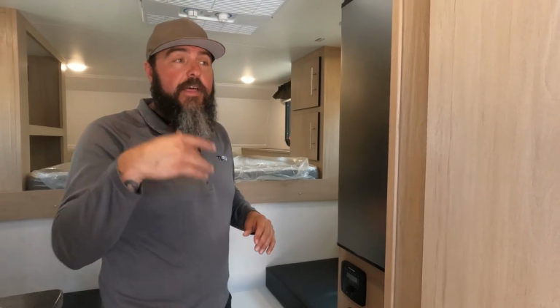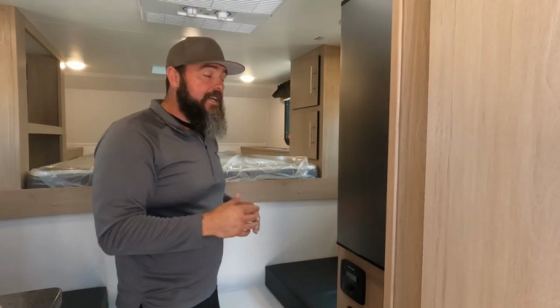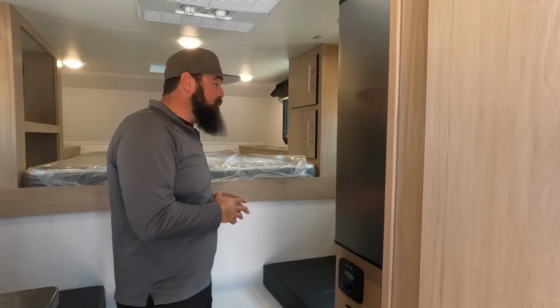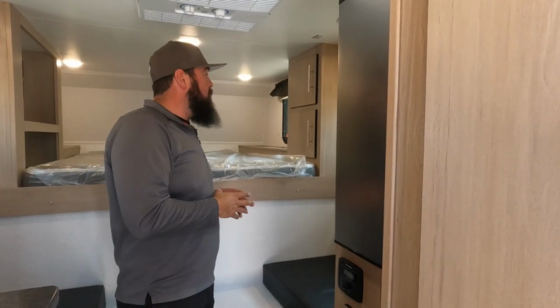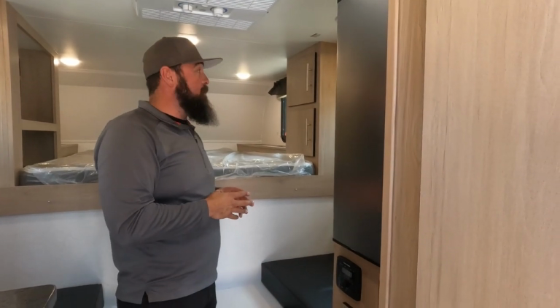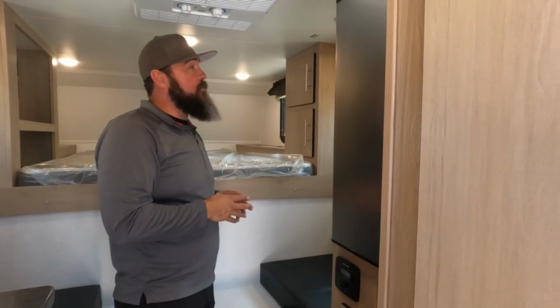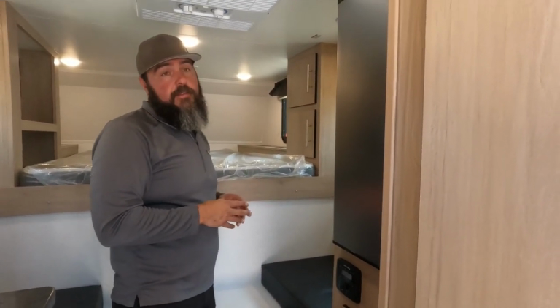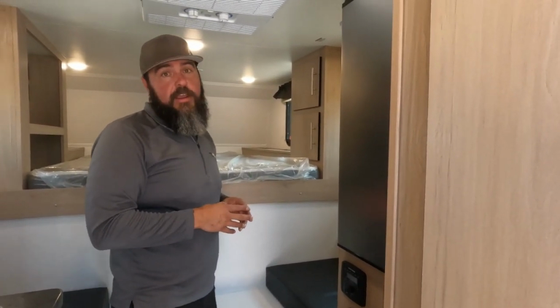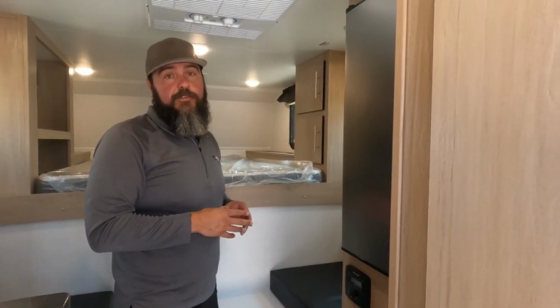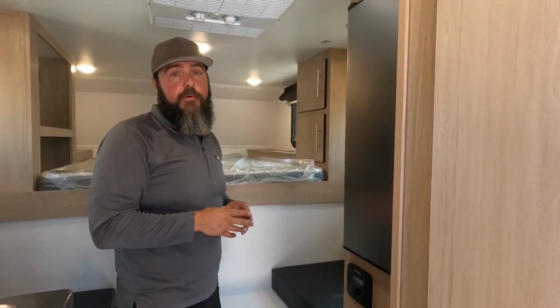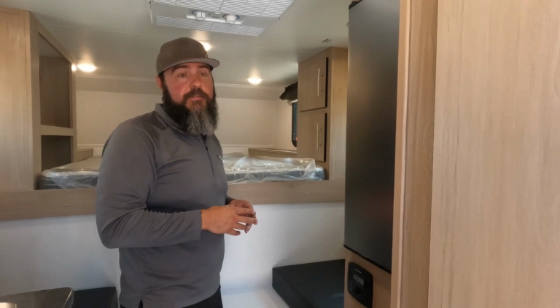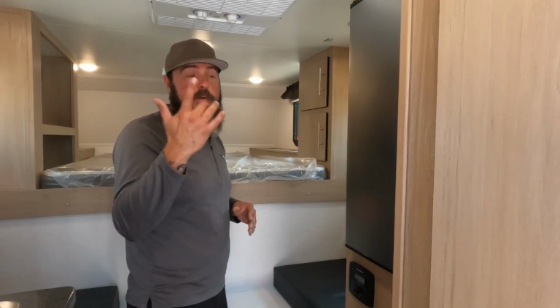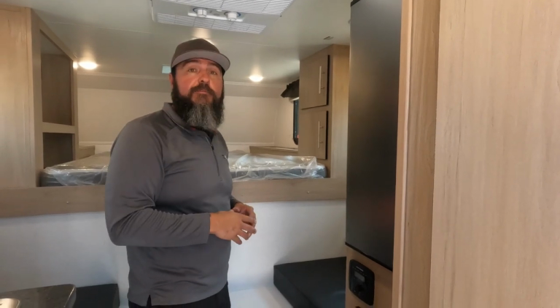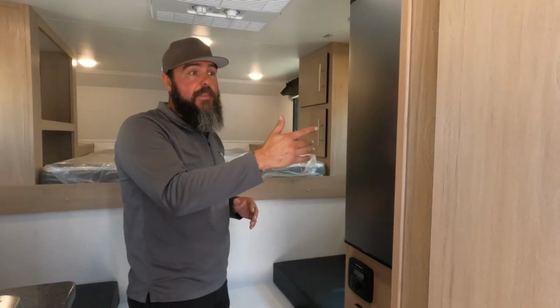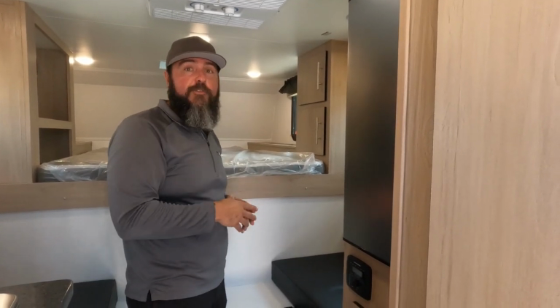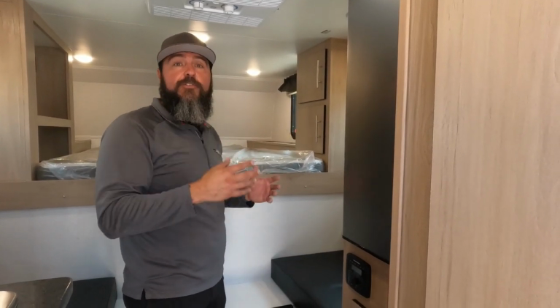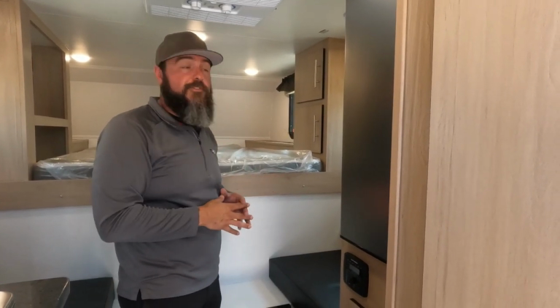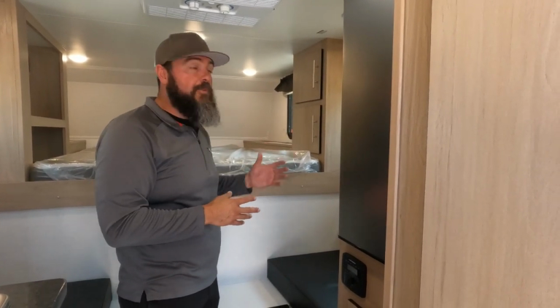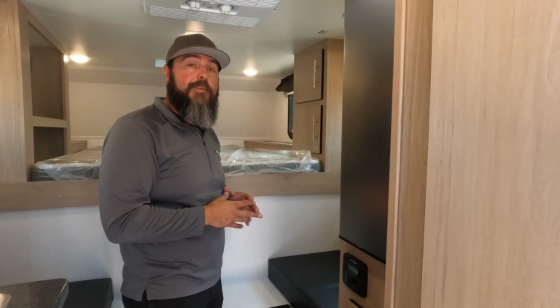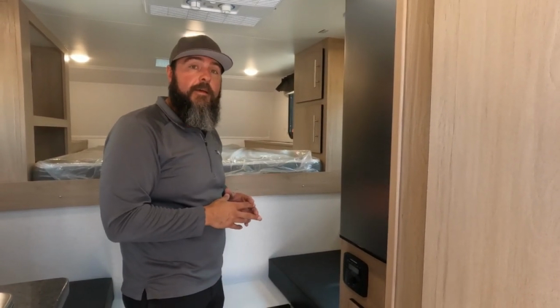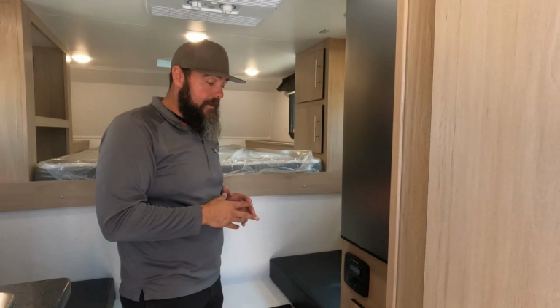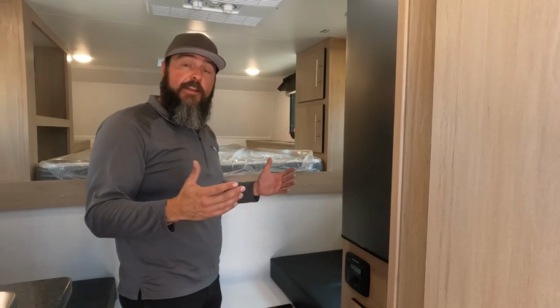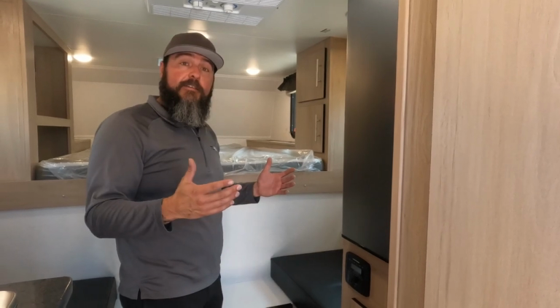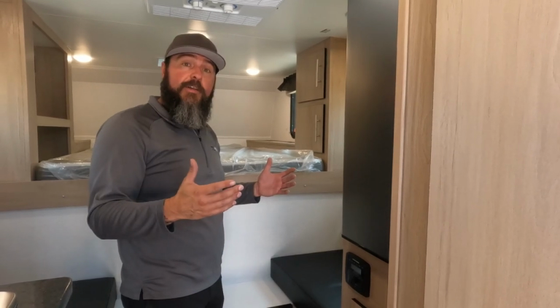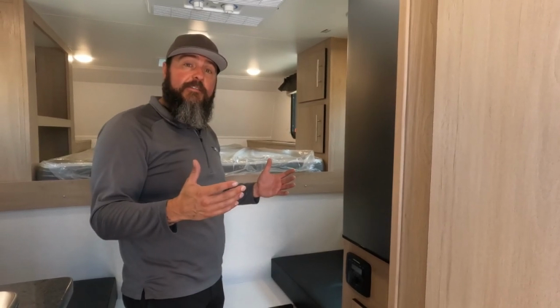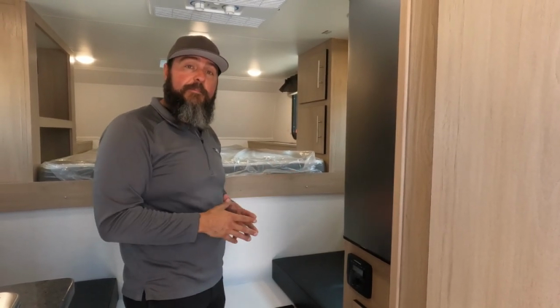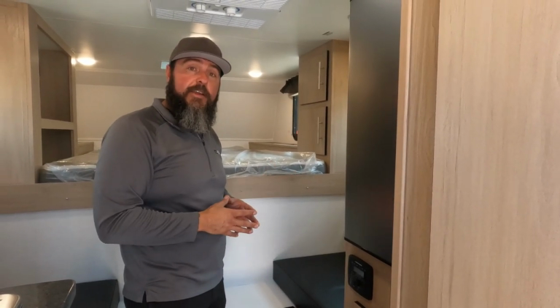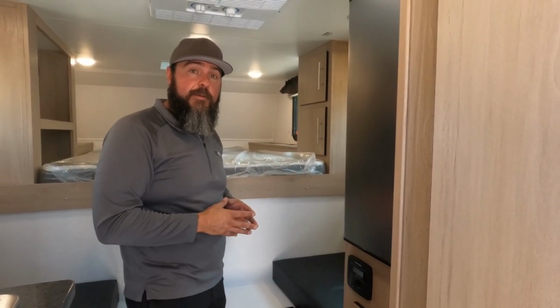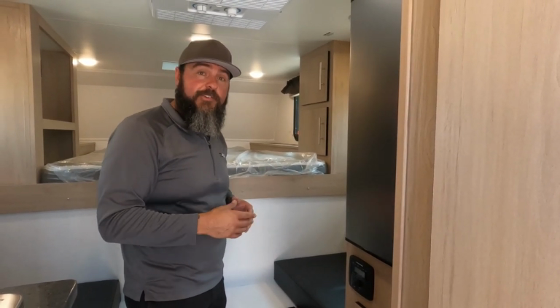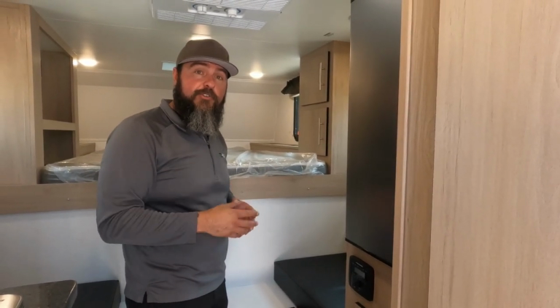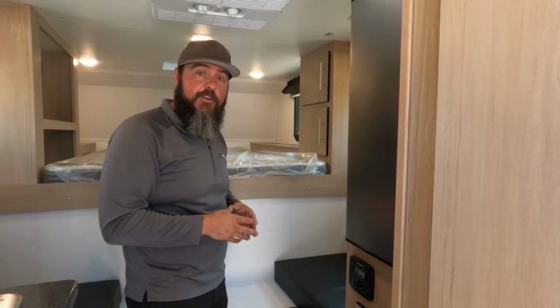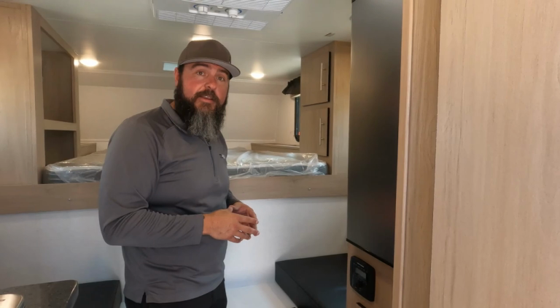All LED lights are used throughout — we know these truck campers get used in remote places, and we wanted to make sure you had enough power to run the refrigerator, your lights, and charge your phones. Thanks for taking a look at the 775 Upcountry, and for more information go to TraveliteRV.com.